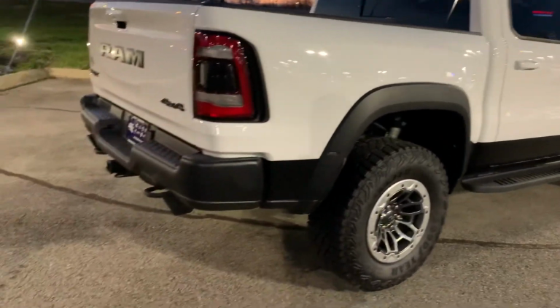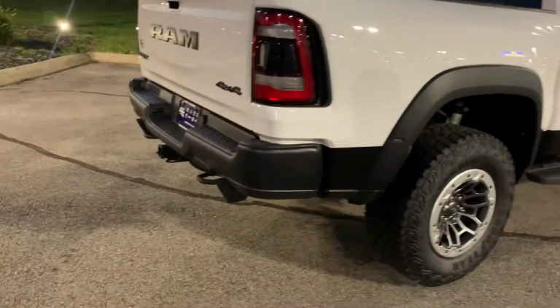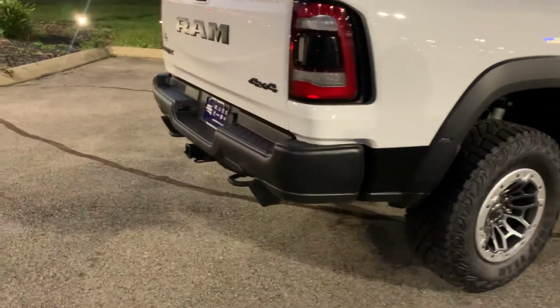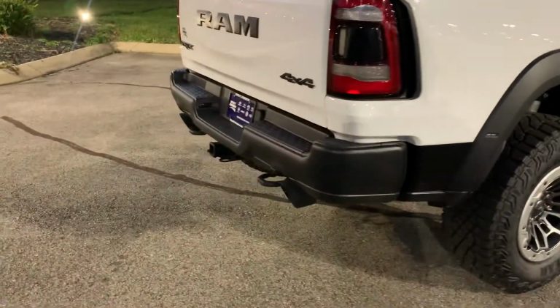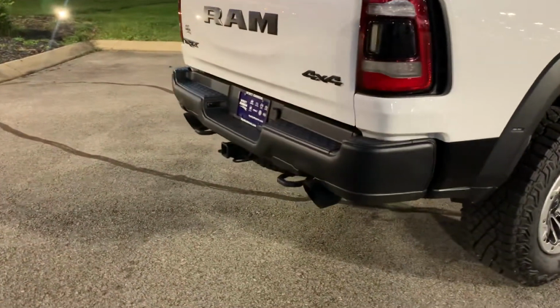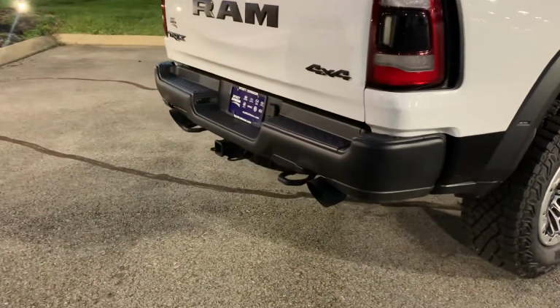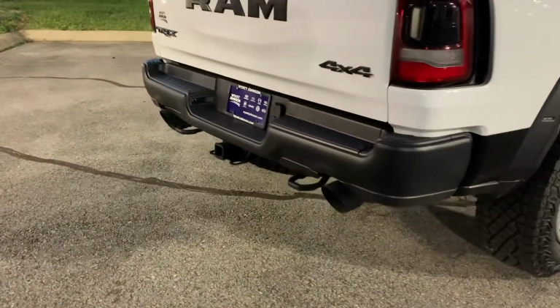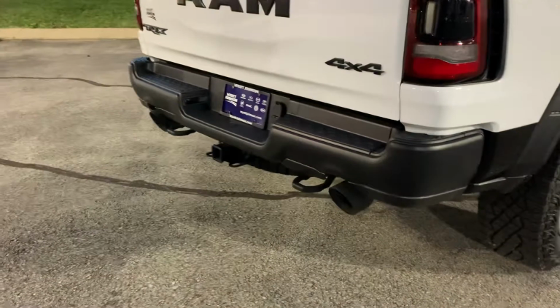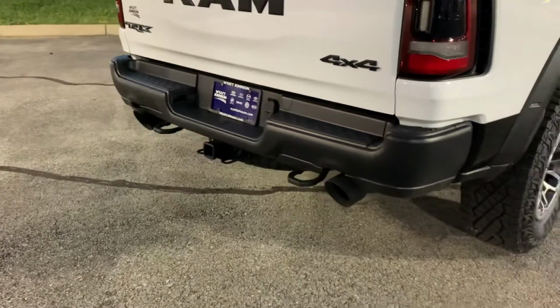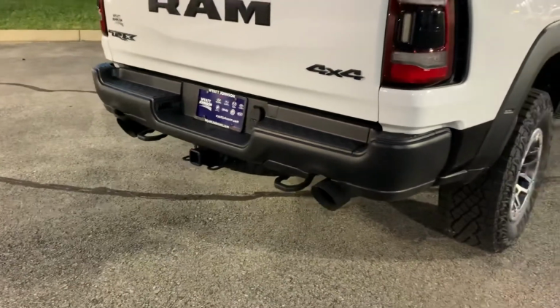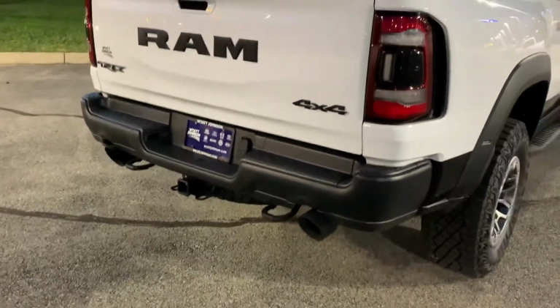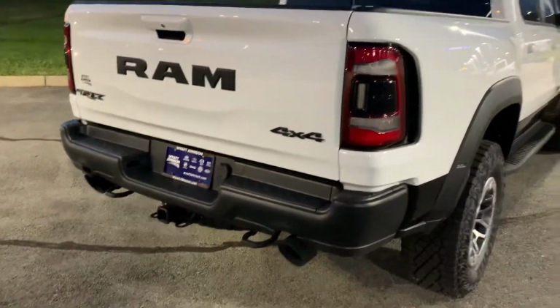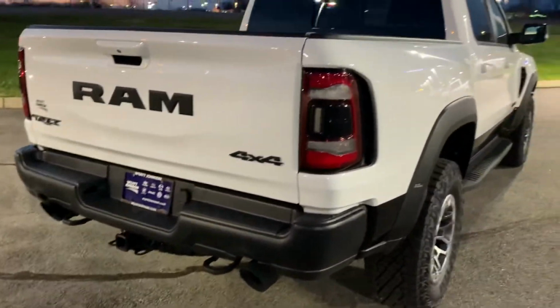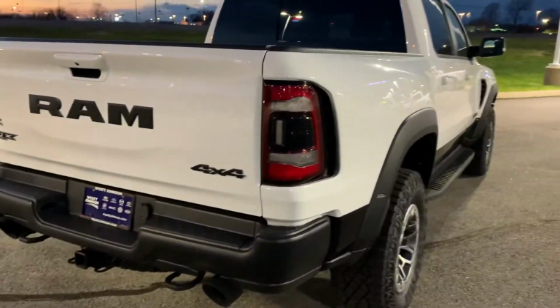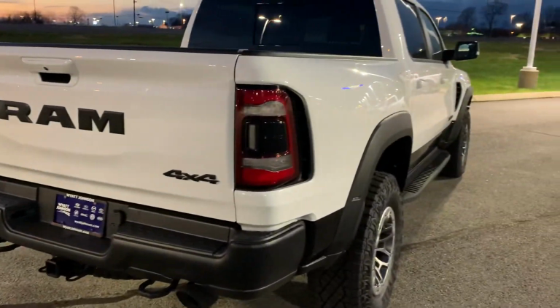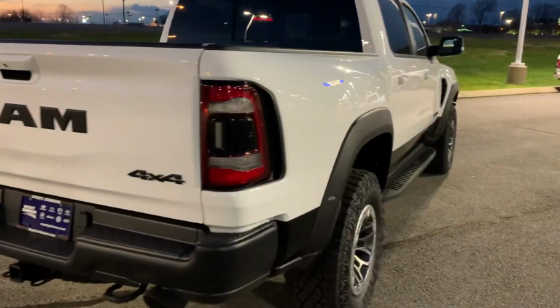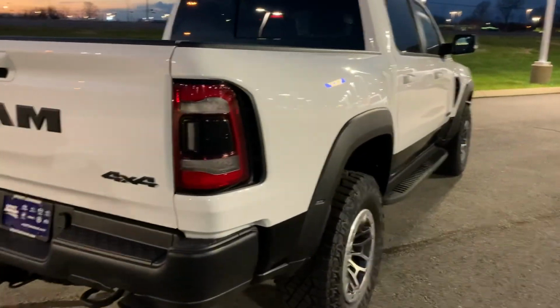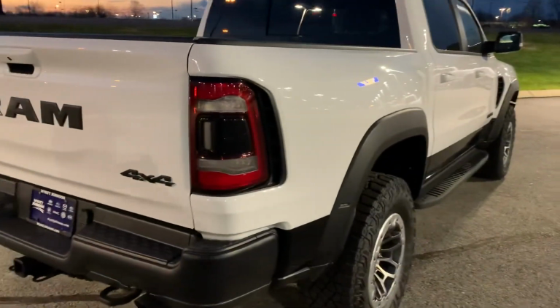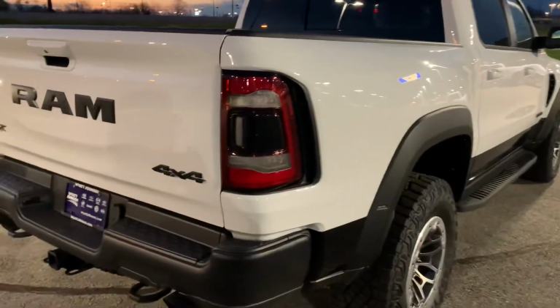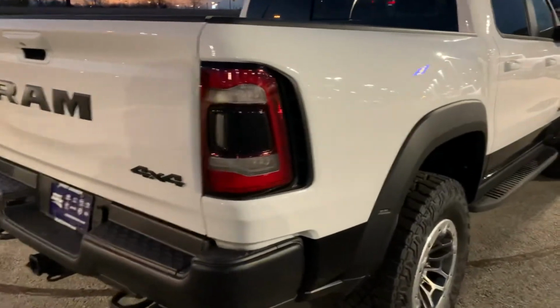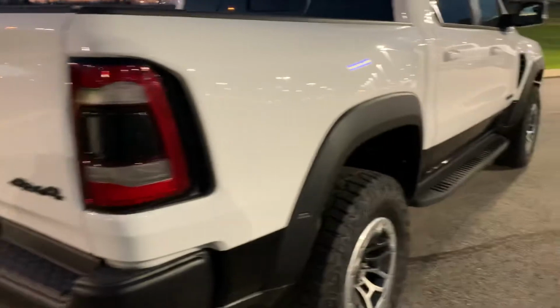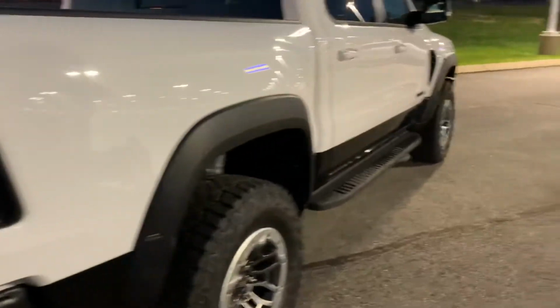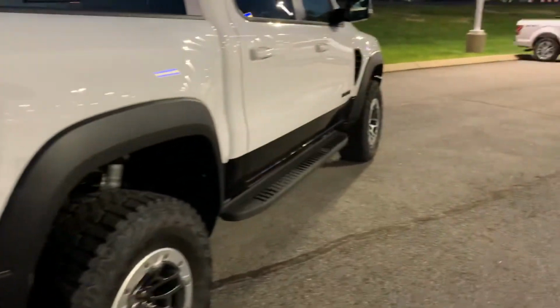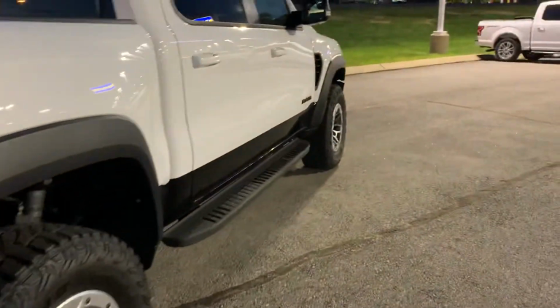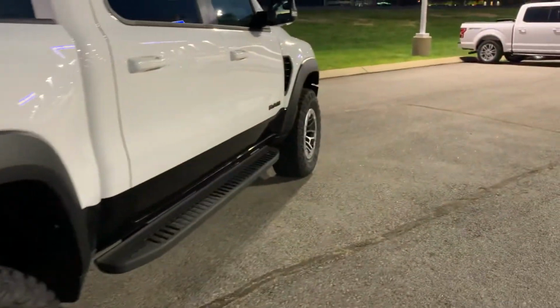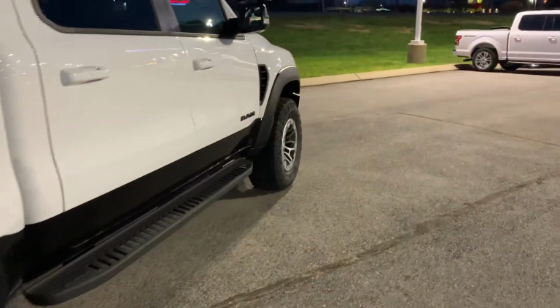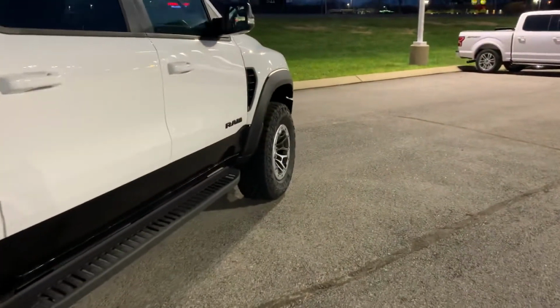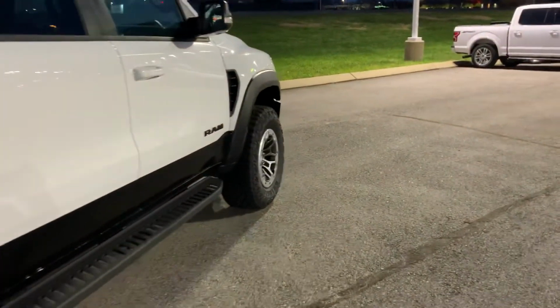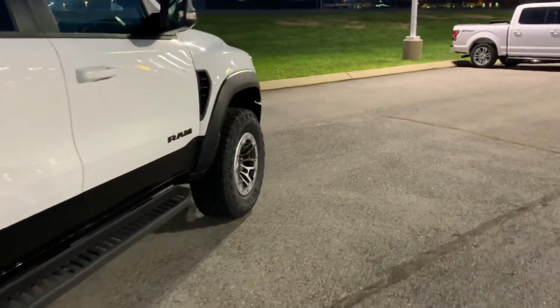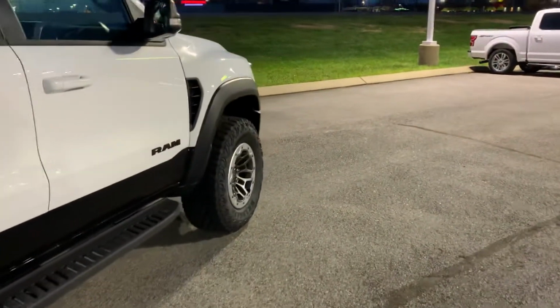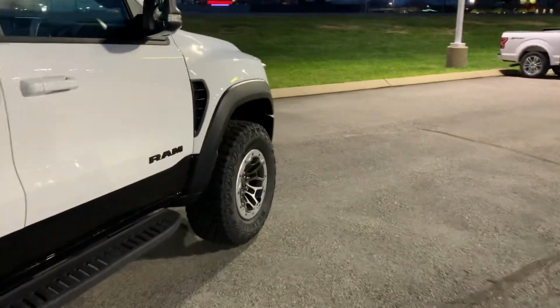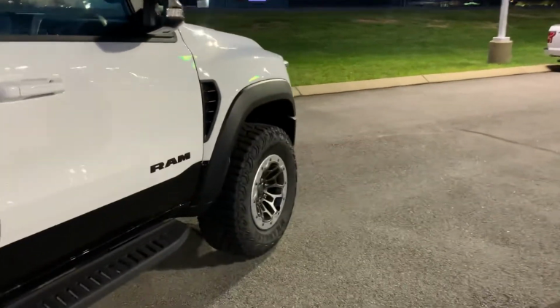Dual five-inch tips coming out the rear. Overall a pretty sweet truck. It has the headlights and tail lights from the higher trim models like the Laramie or Limited.